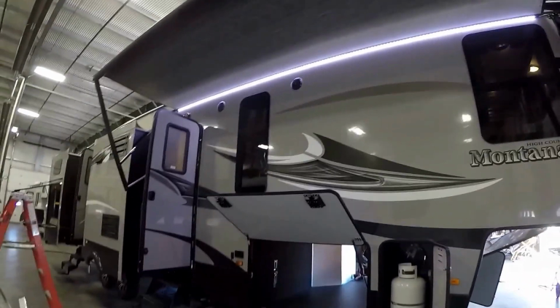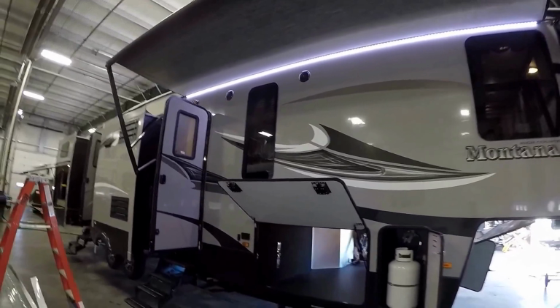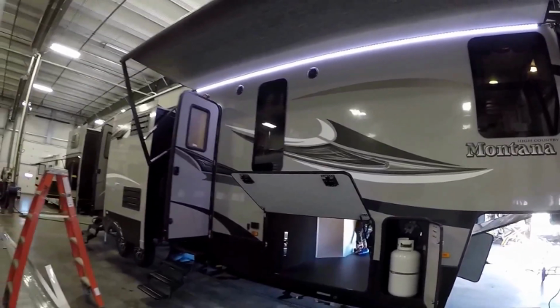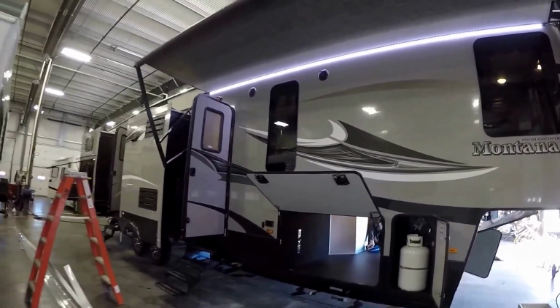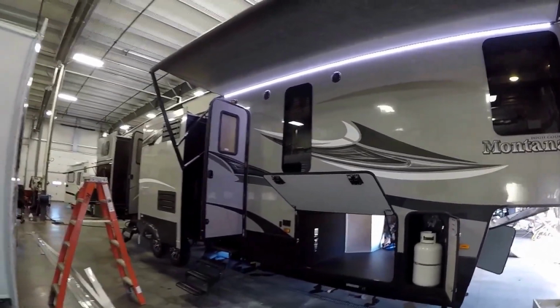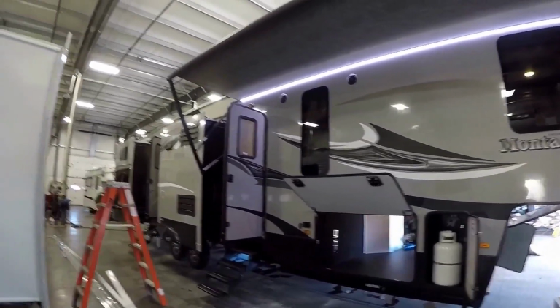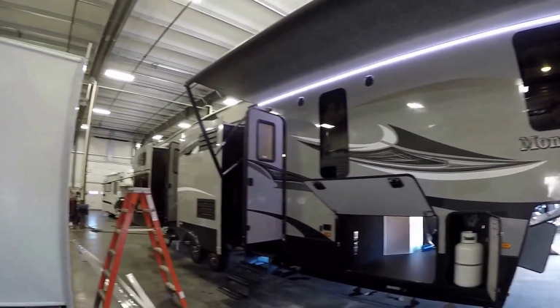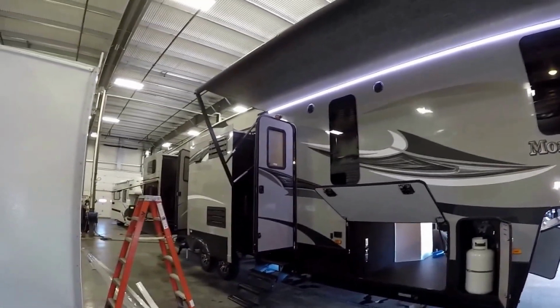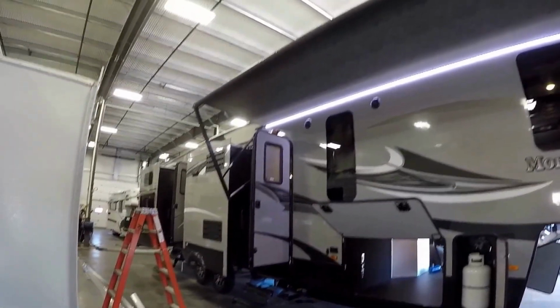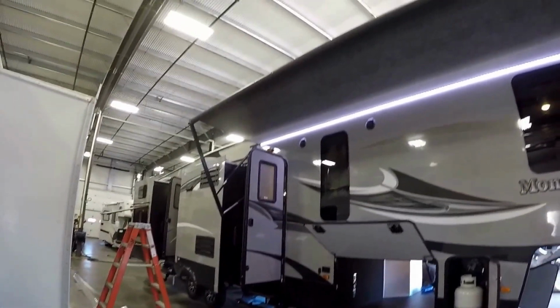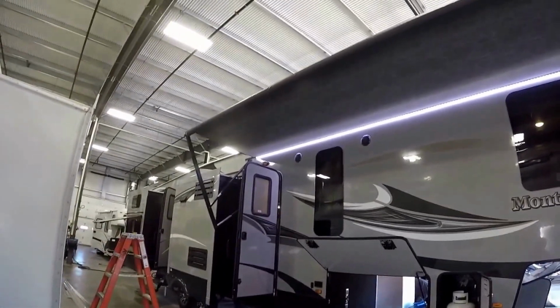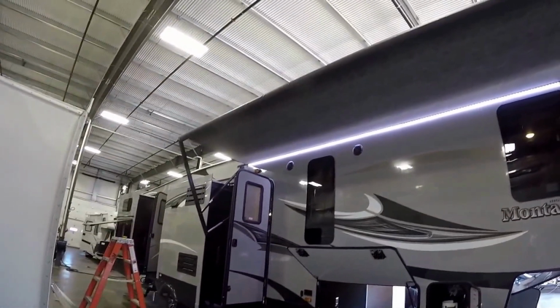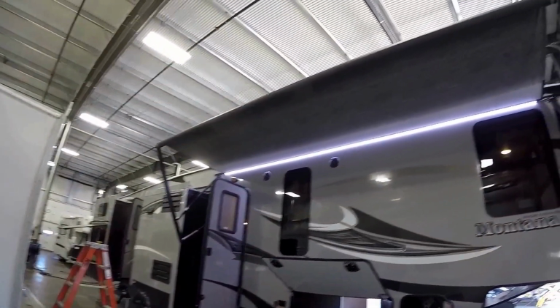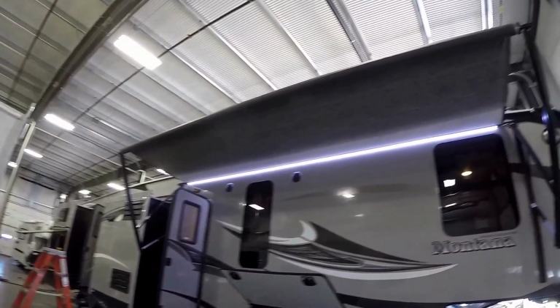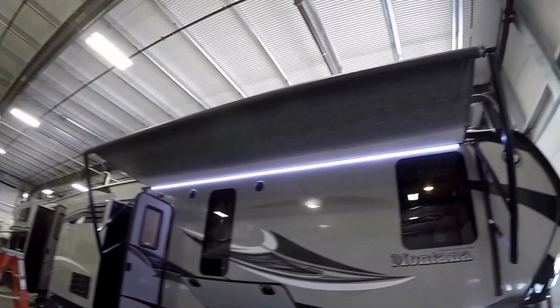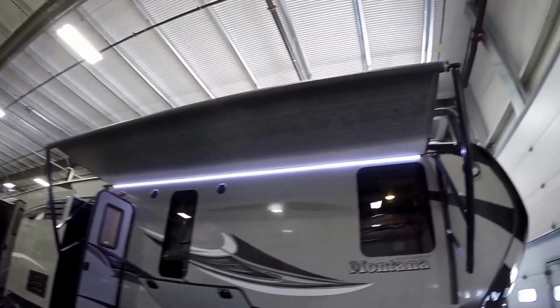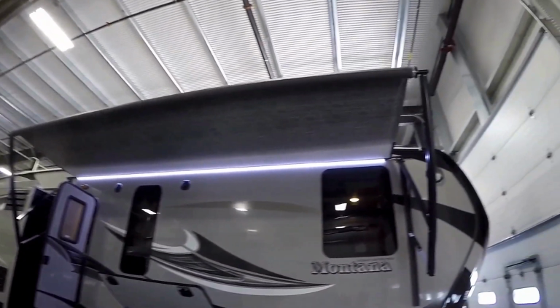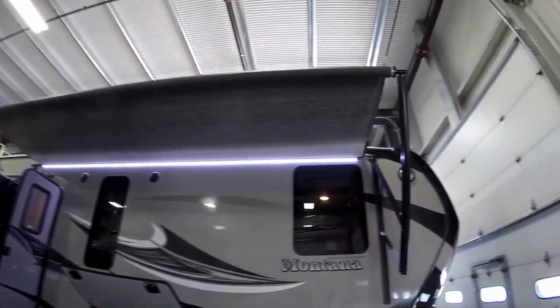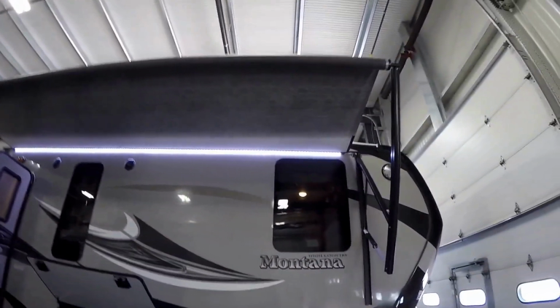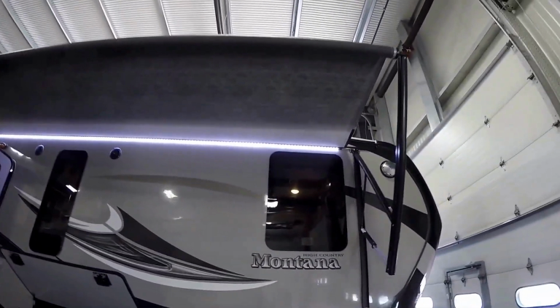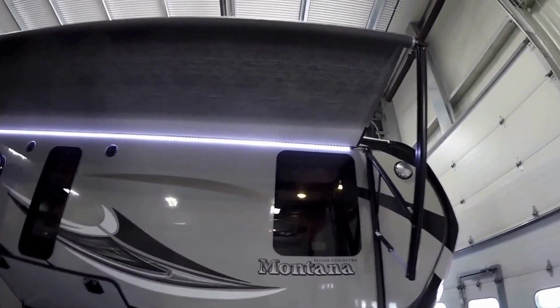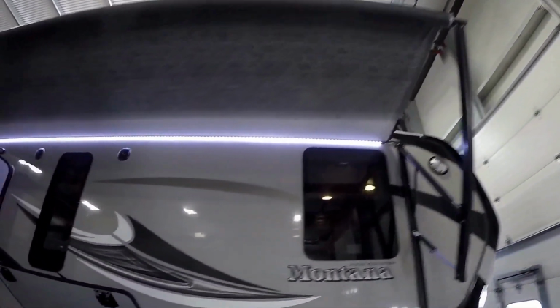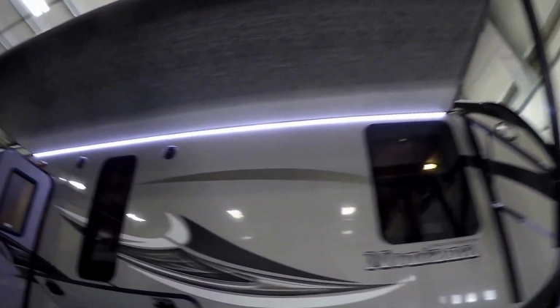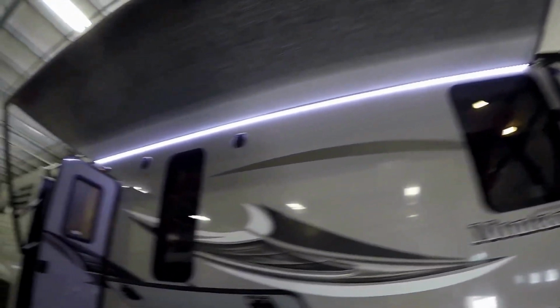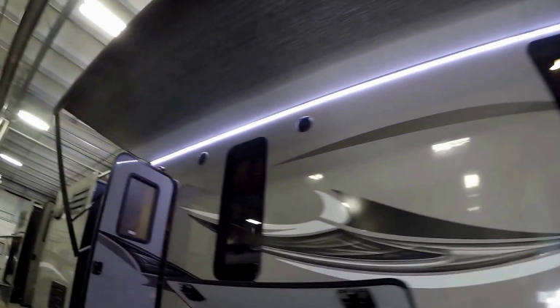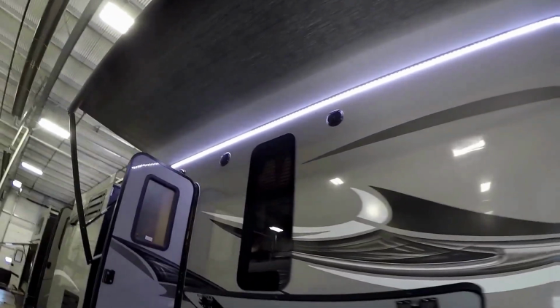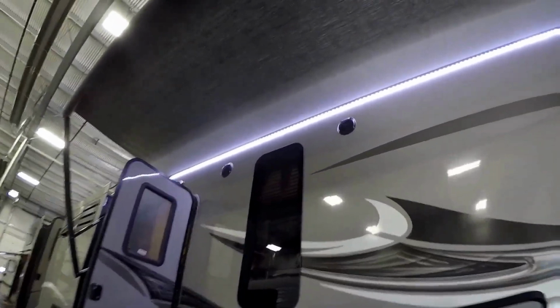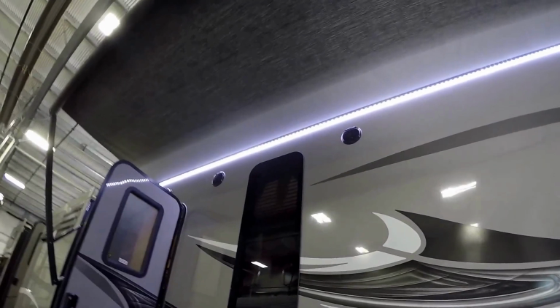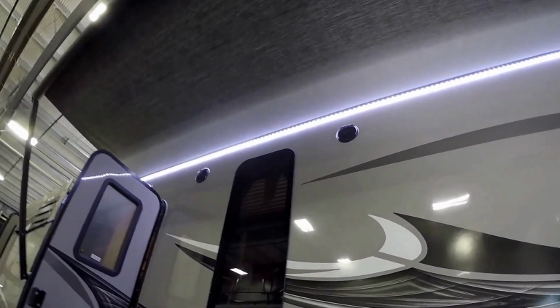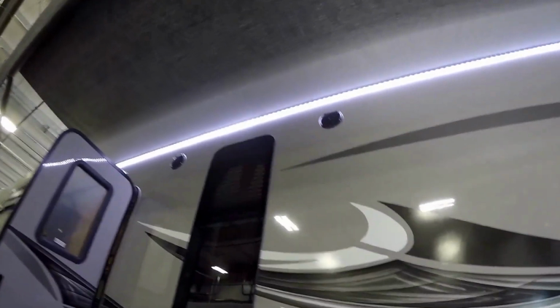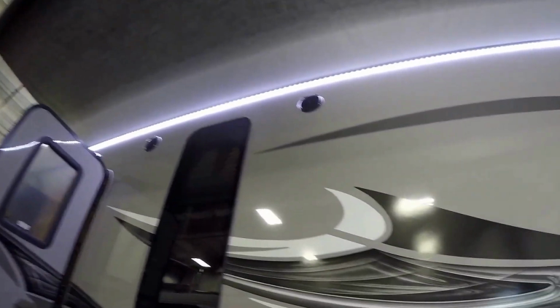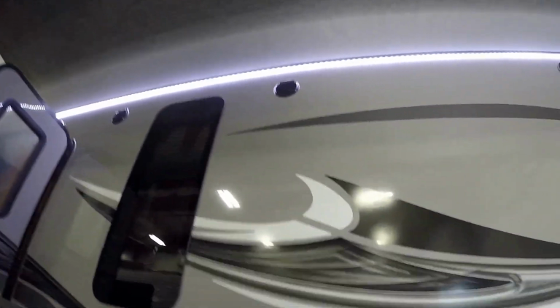It's a Montana High Country, so it's got the nice gray exterior, just a huge power awning, nice LED lights up top, frameless windows, speakers underneath that awning.